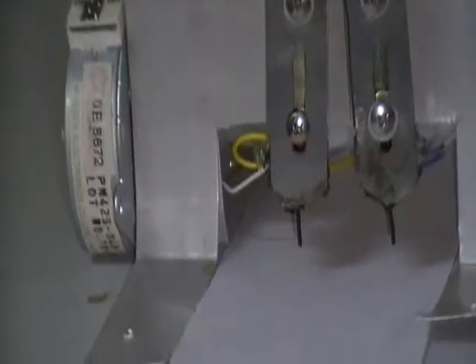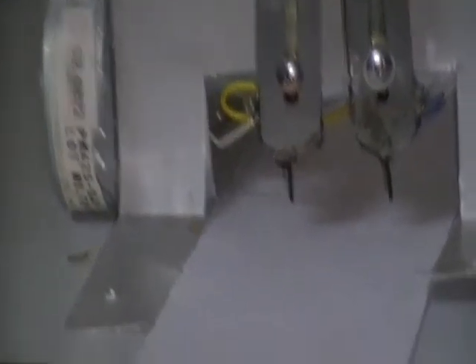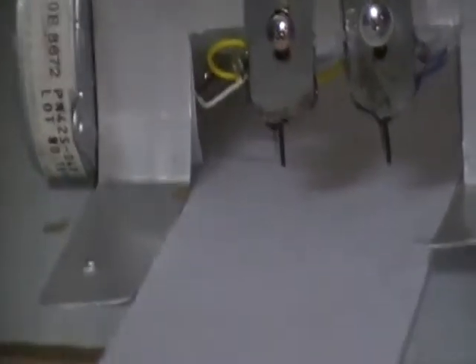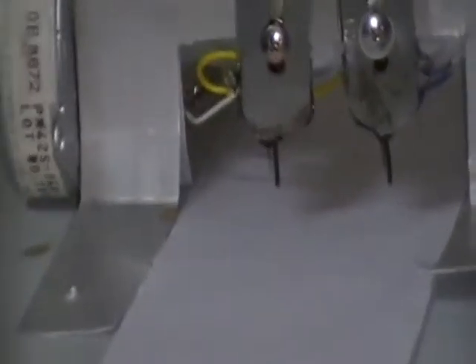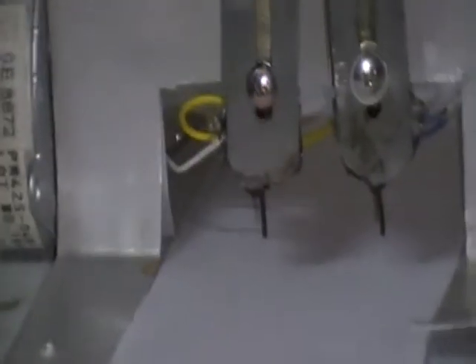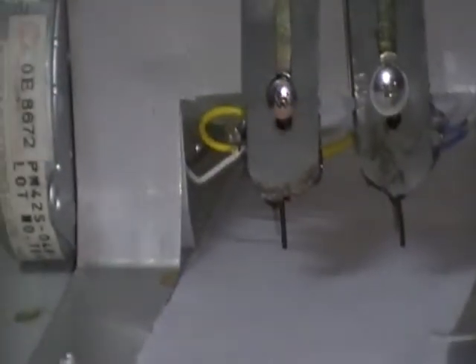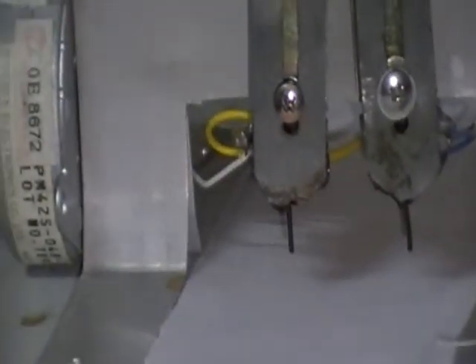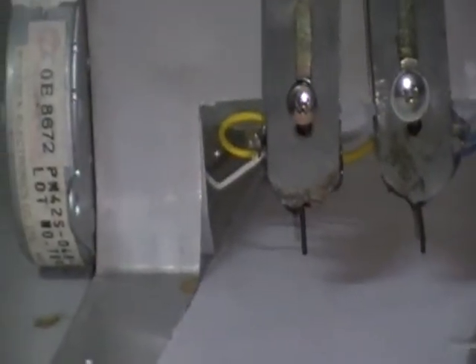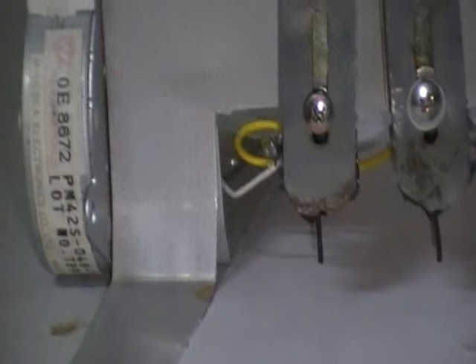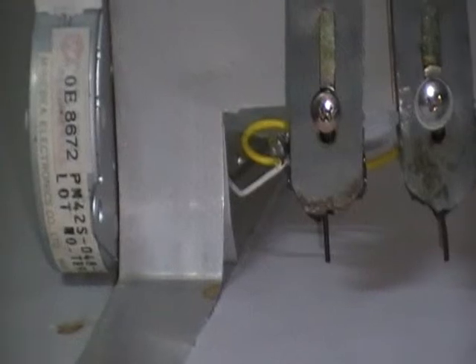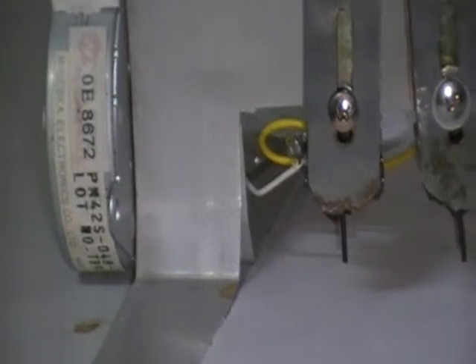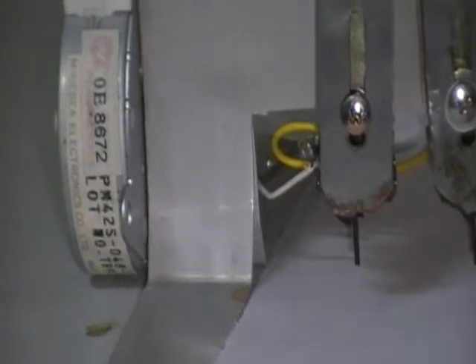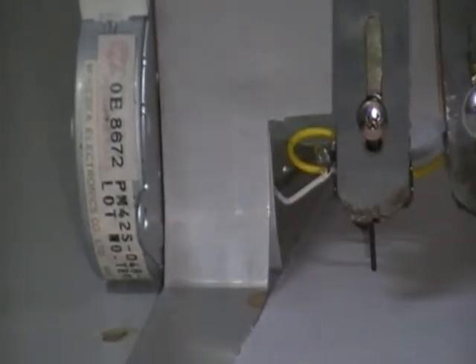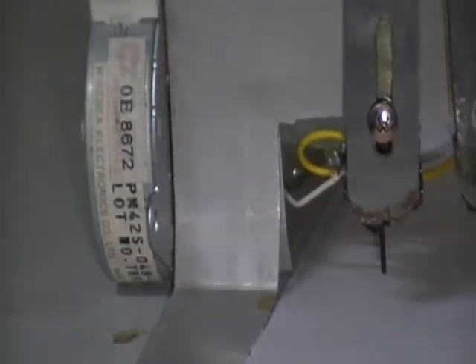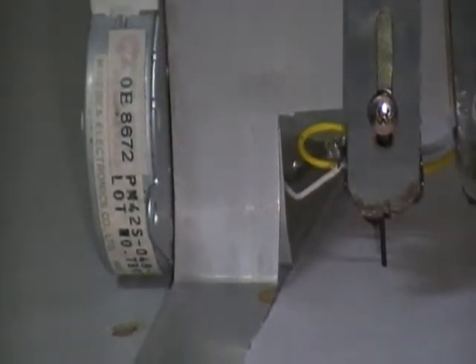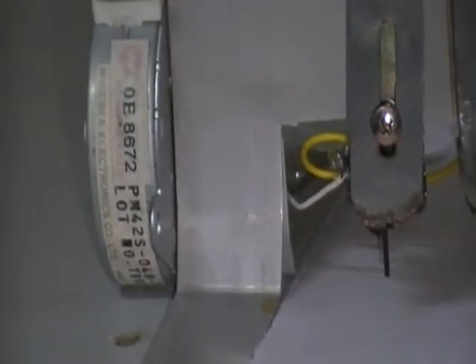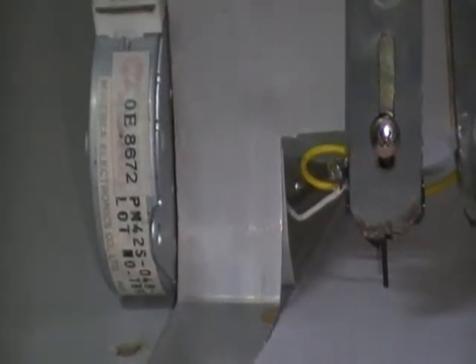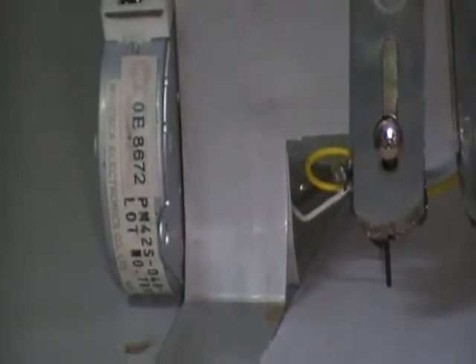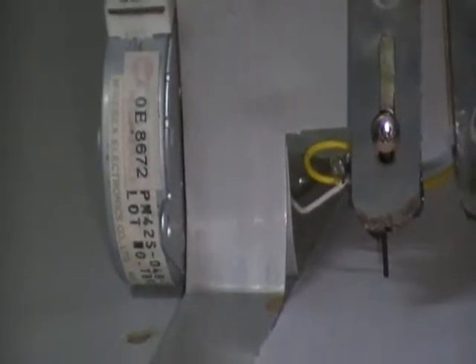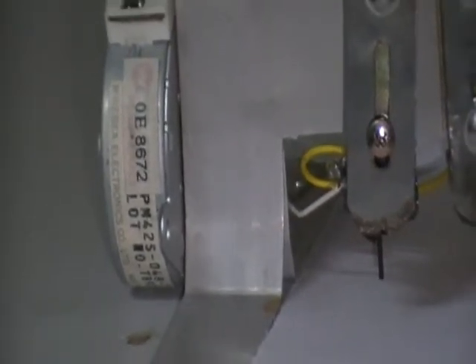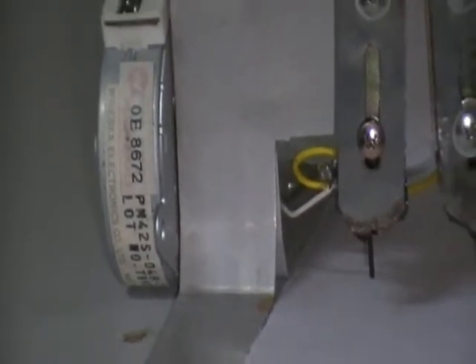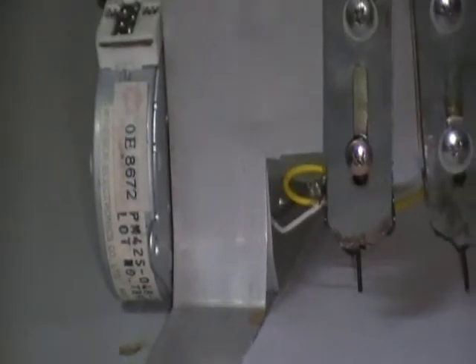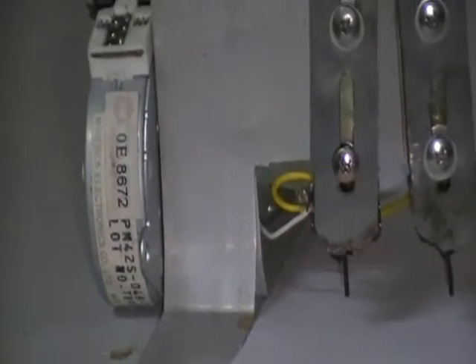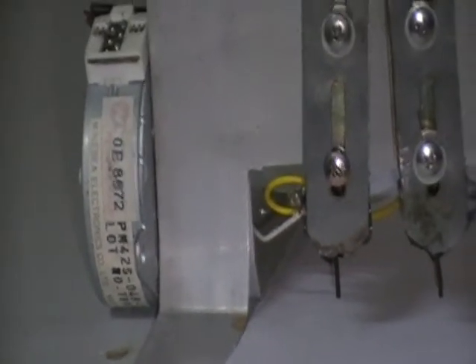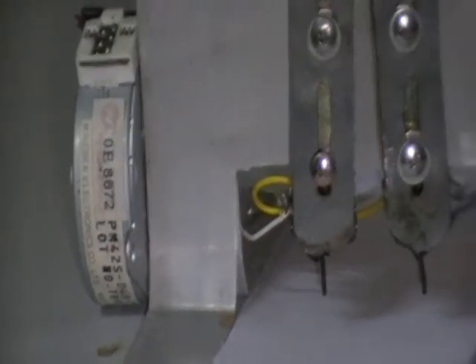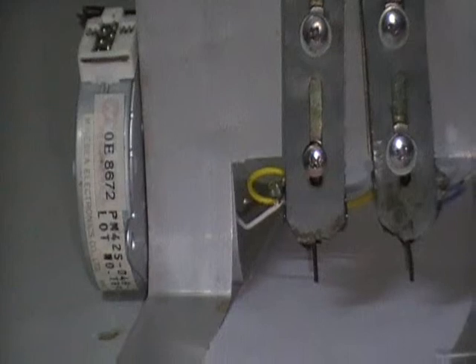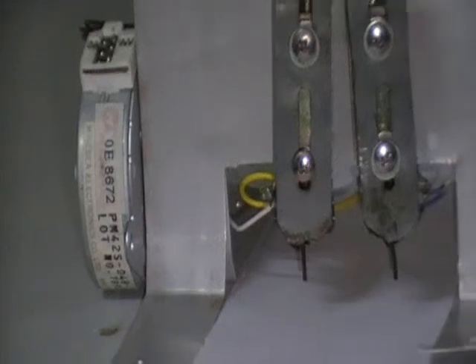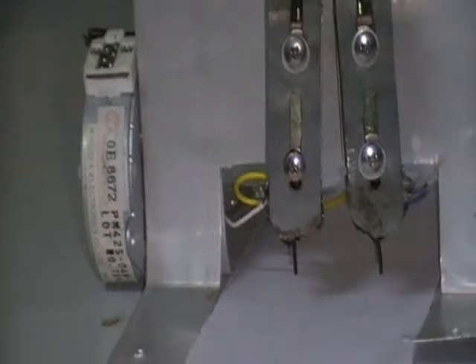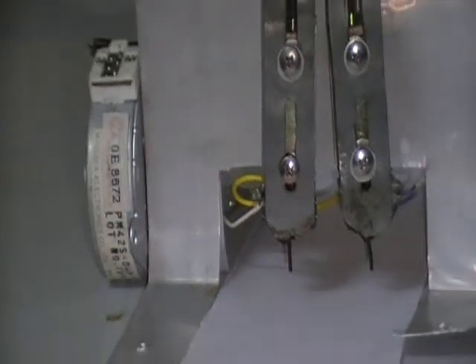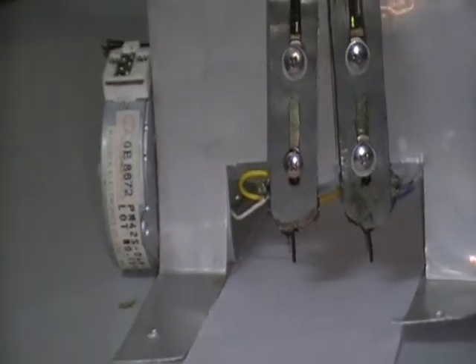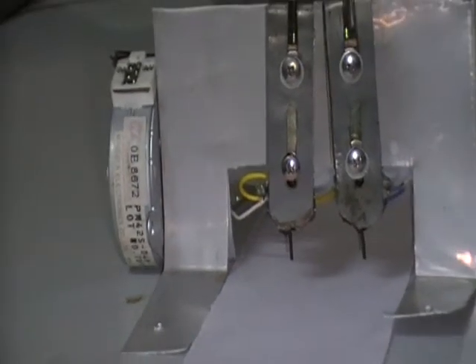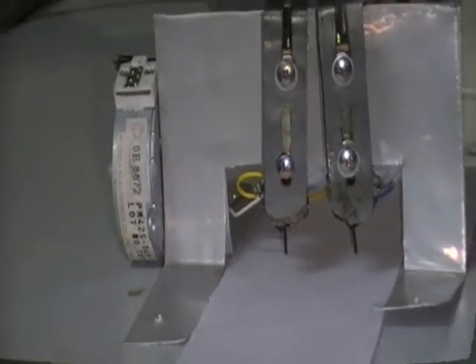When a high signal is given to the MOSFET, the solenoid is excited. The pin moves up and hits the paper, and the return spring moves the pin back to position. The dots are printed in sets of two.